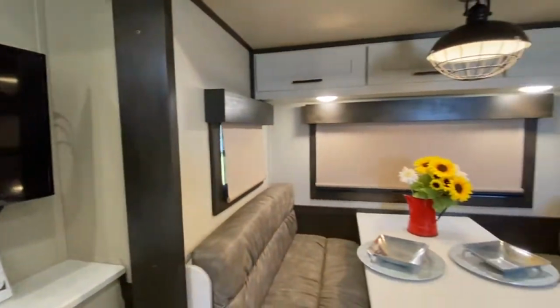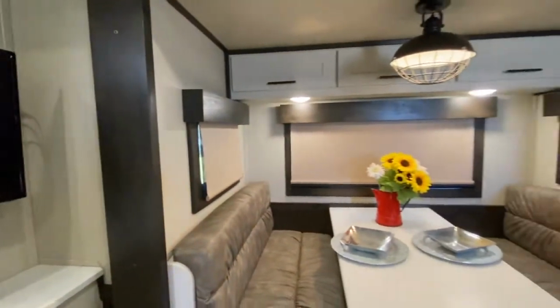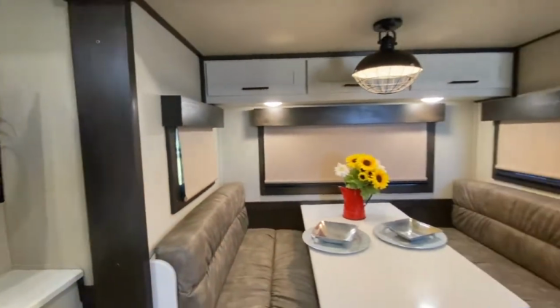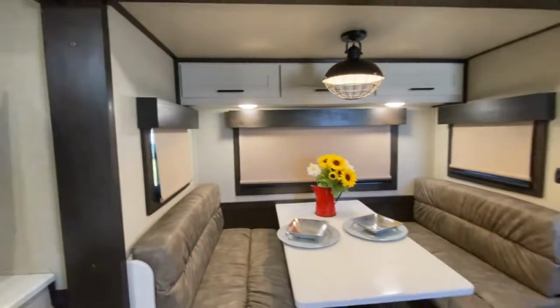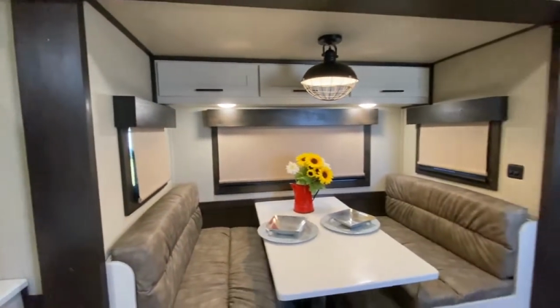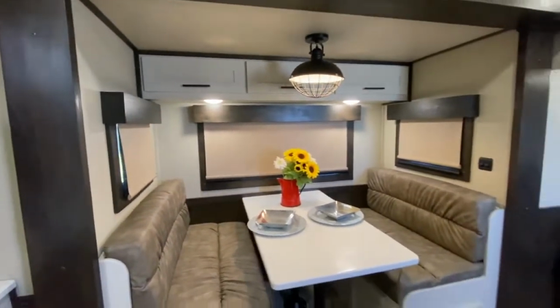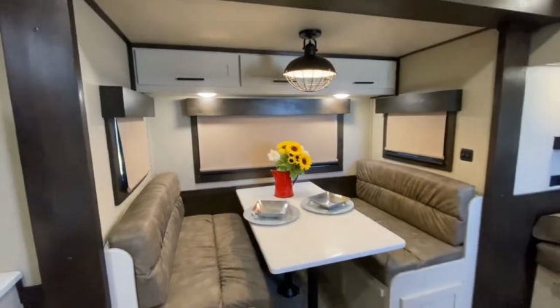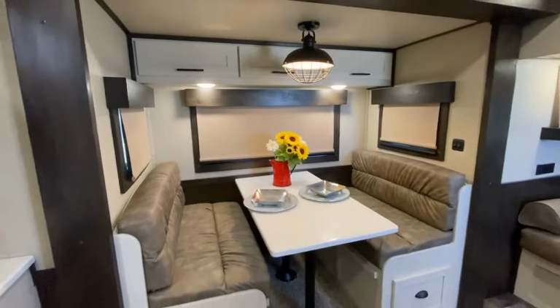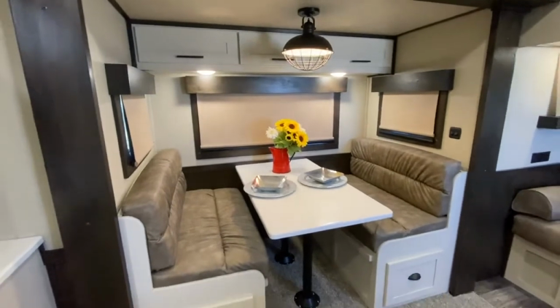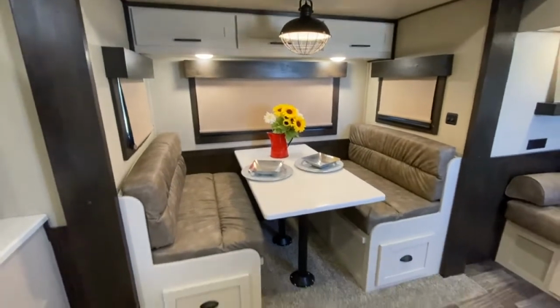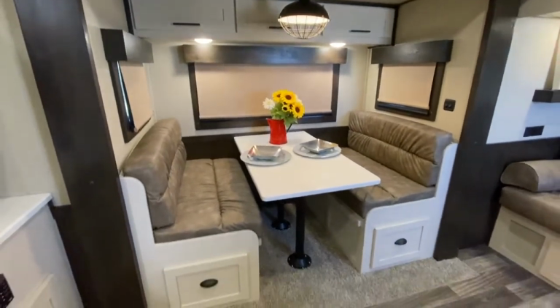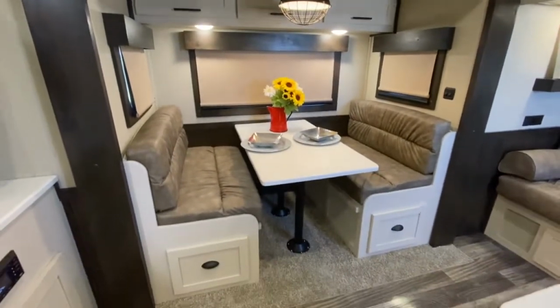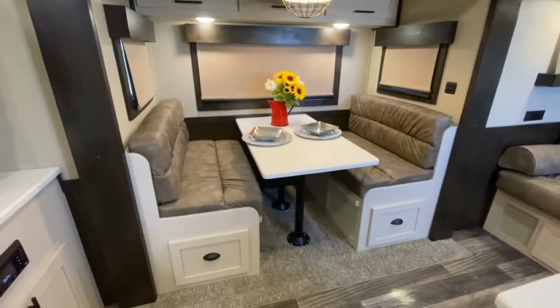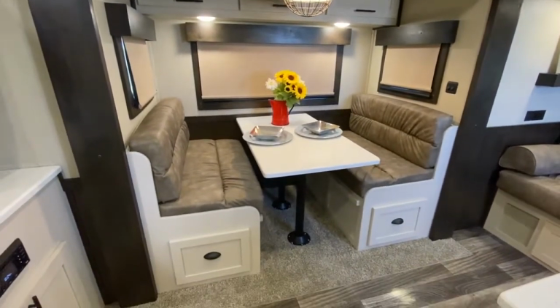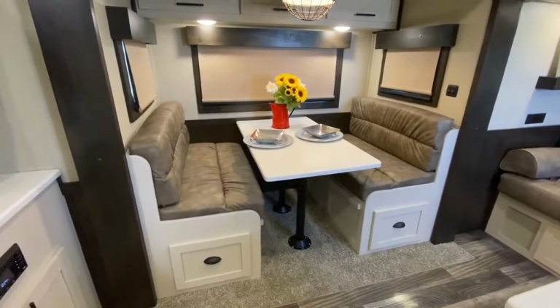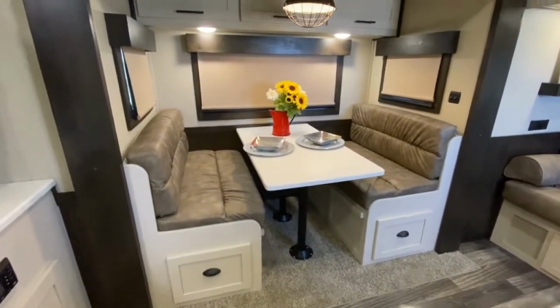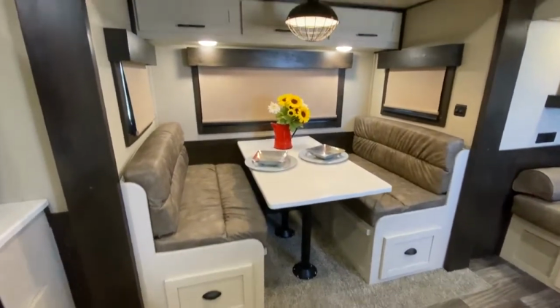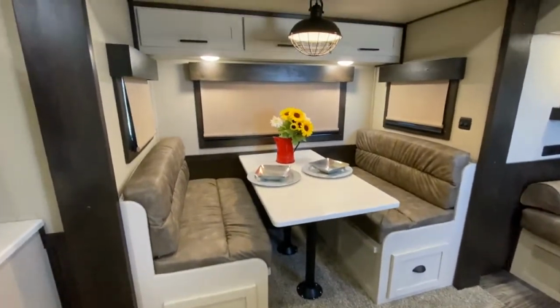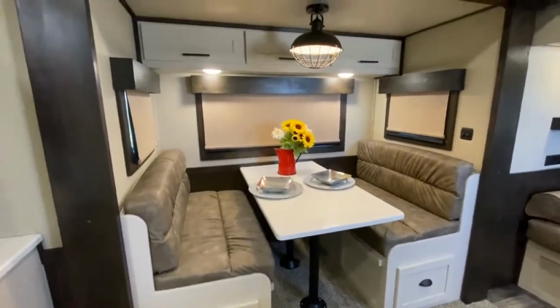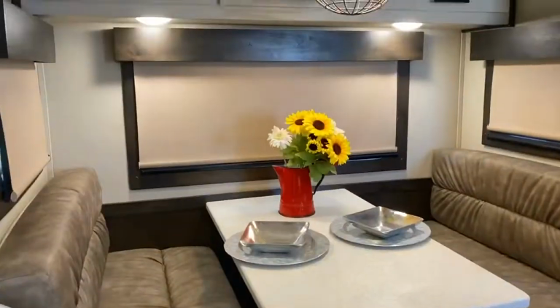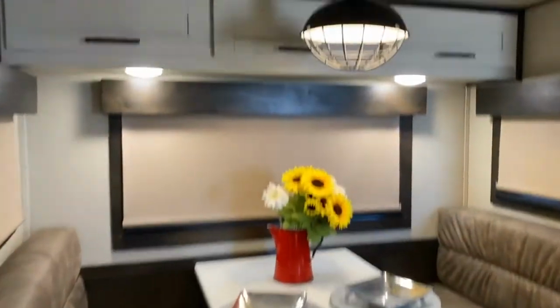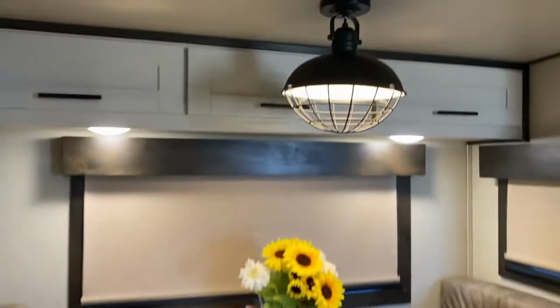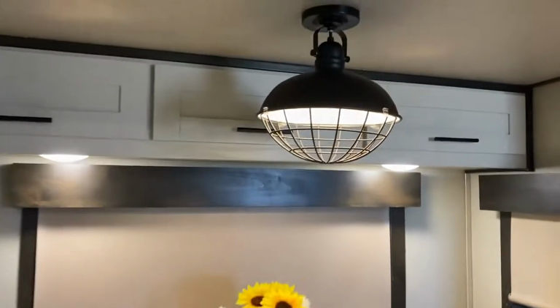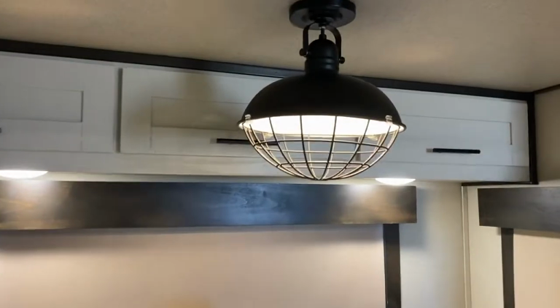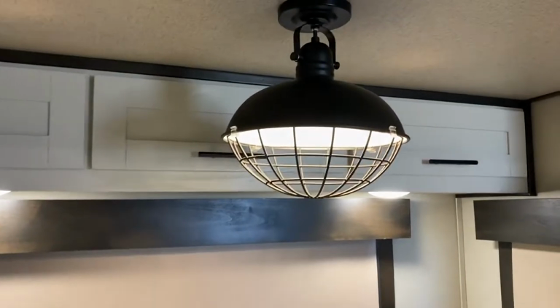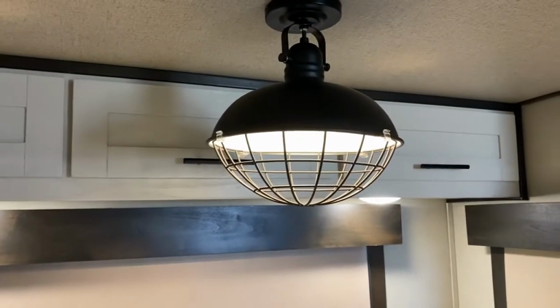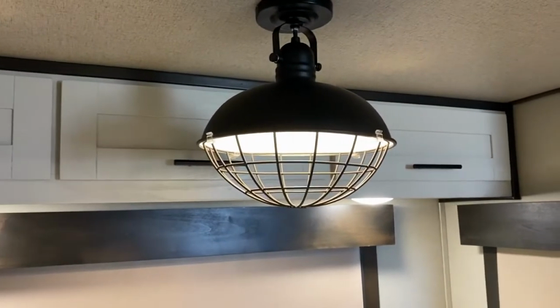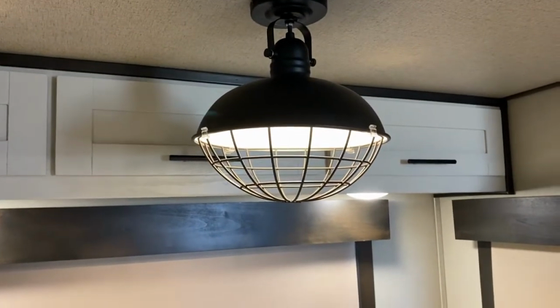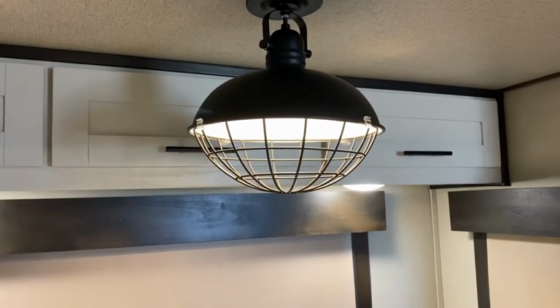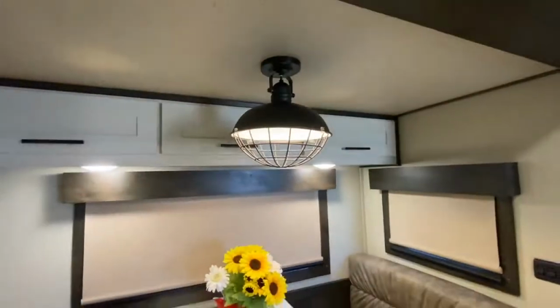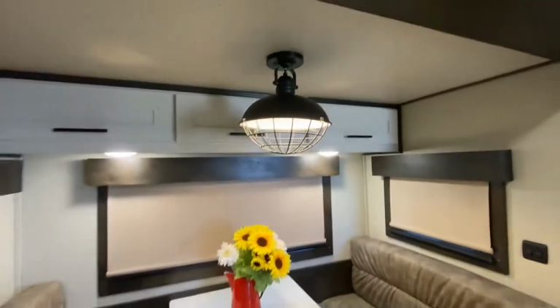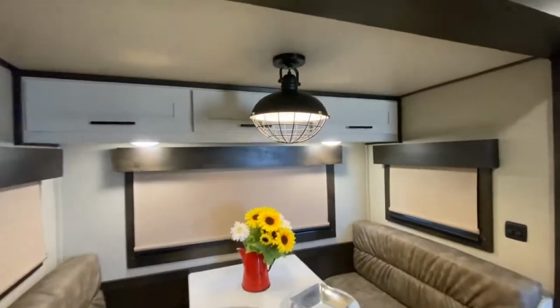We've got cabinets in the dinette as well as those drawers. And again, my favorite — that light. It's just the little things.